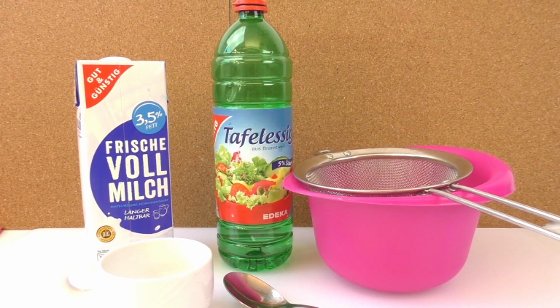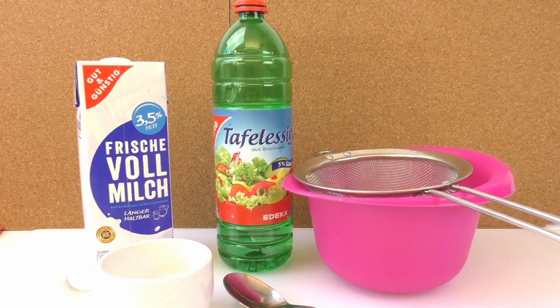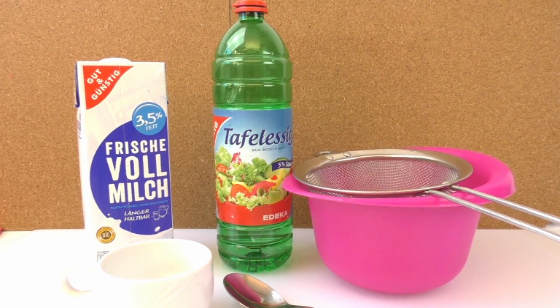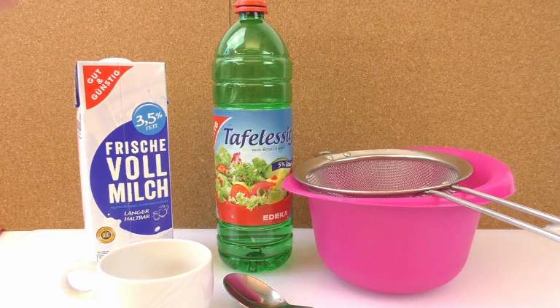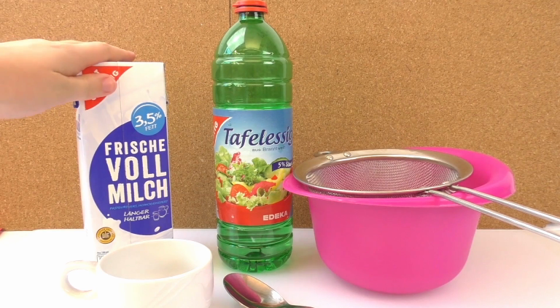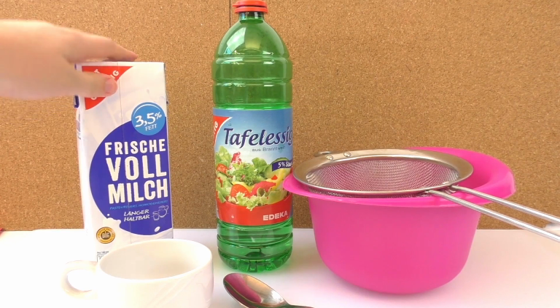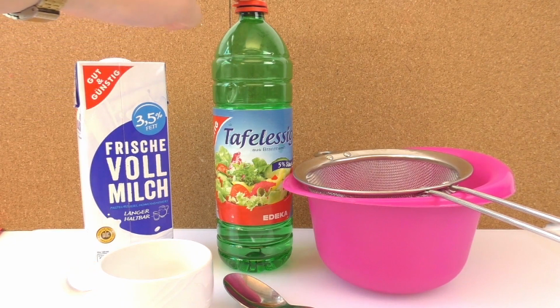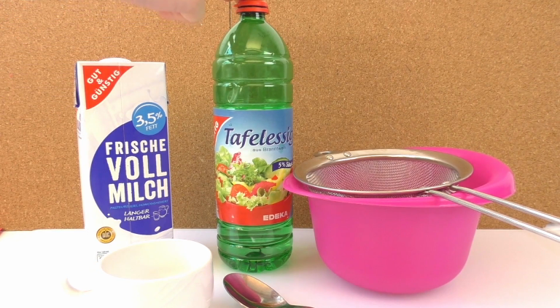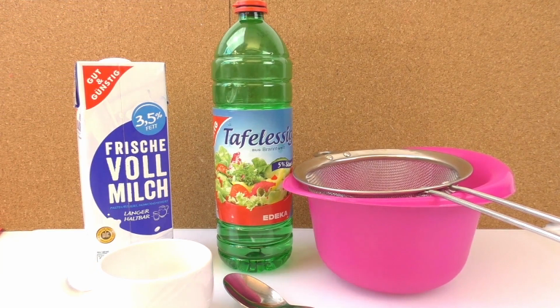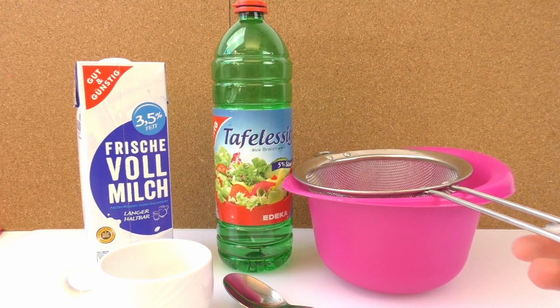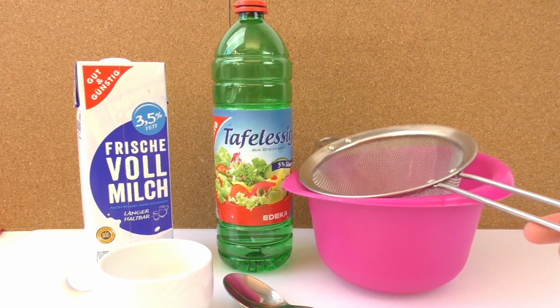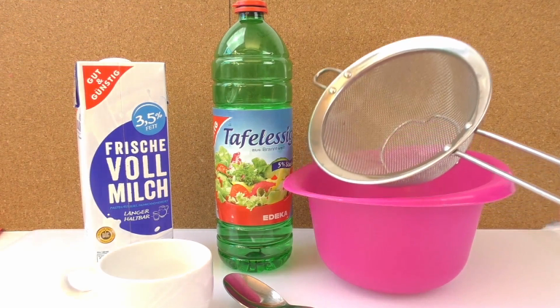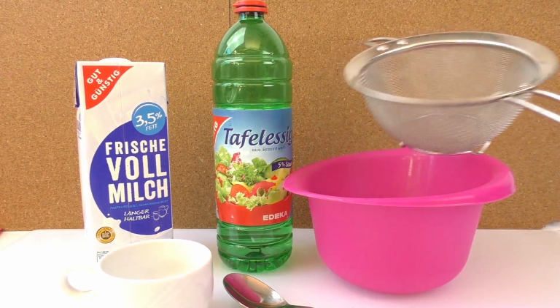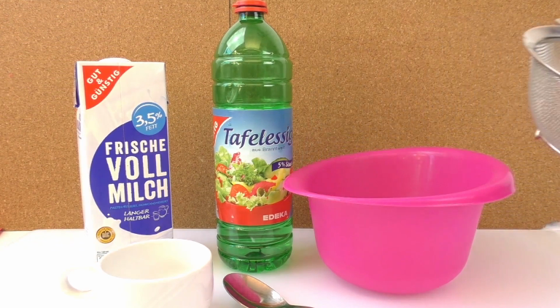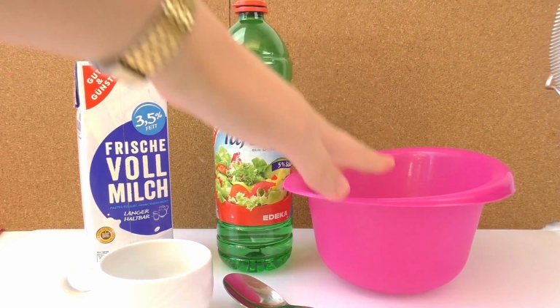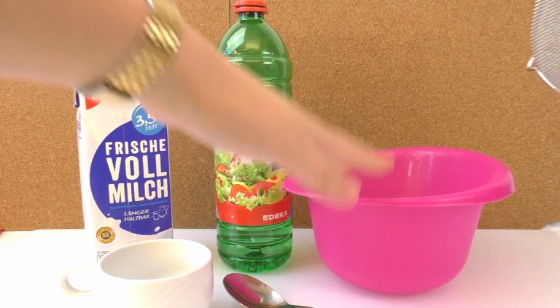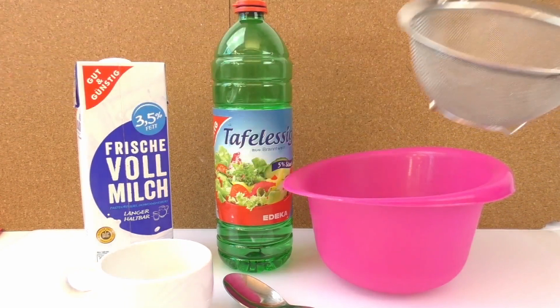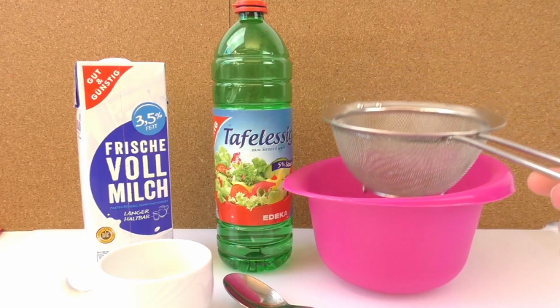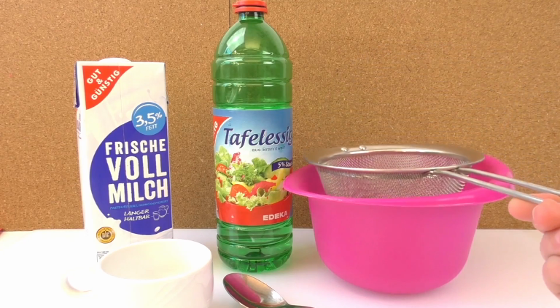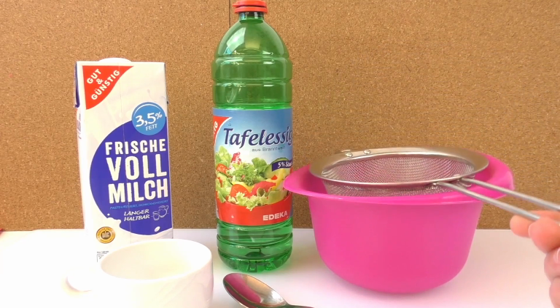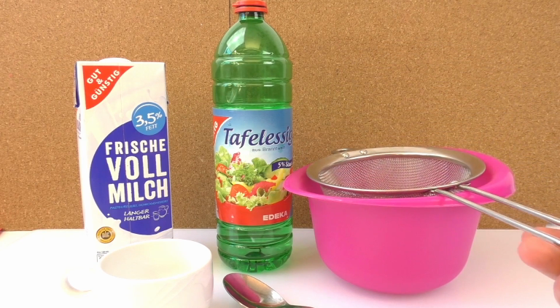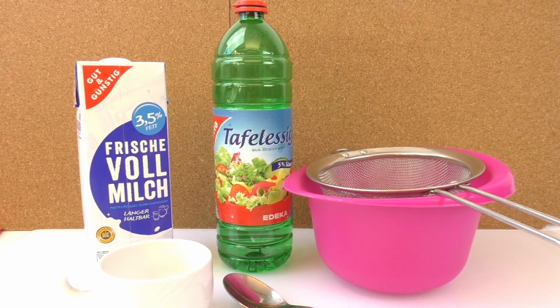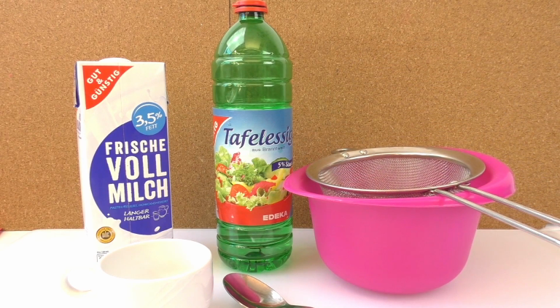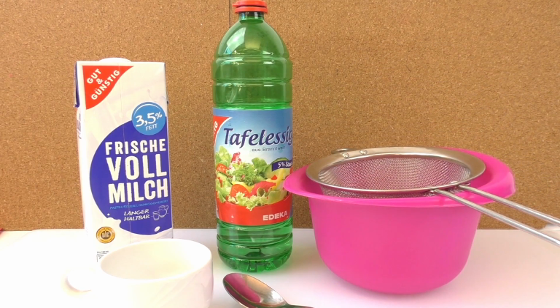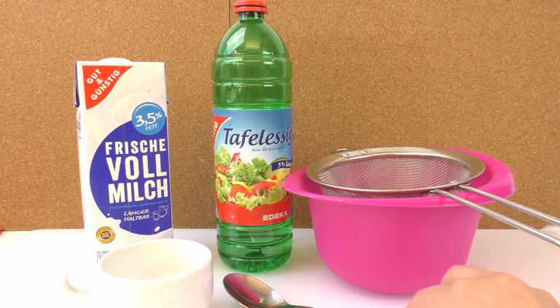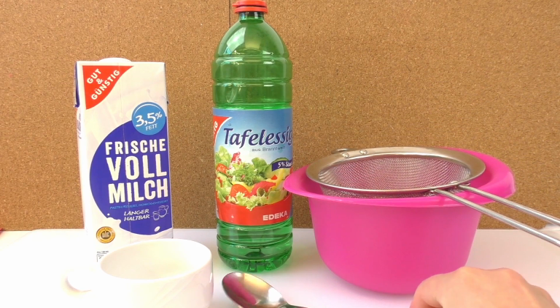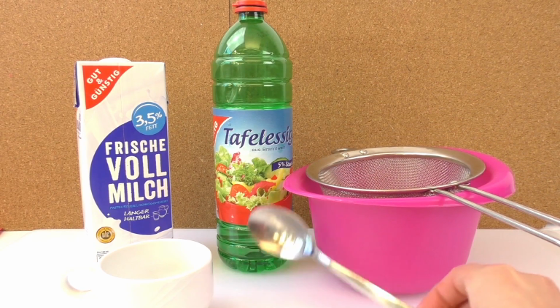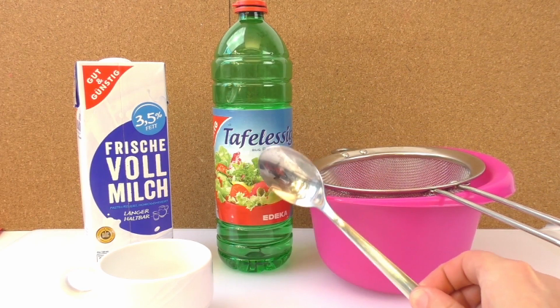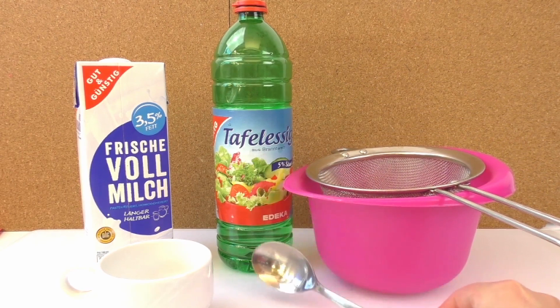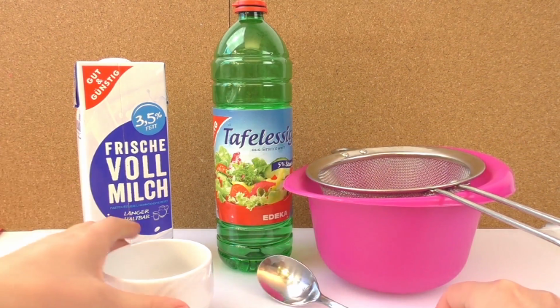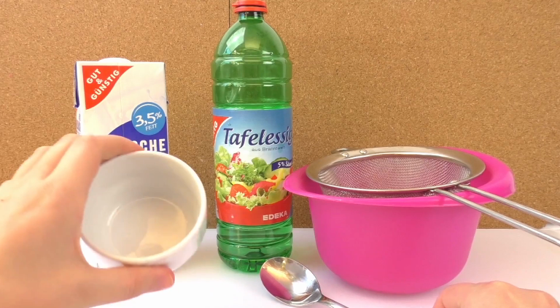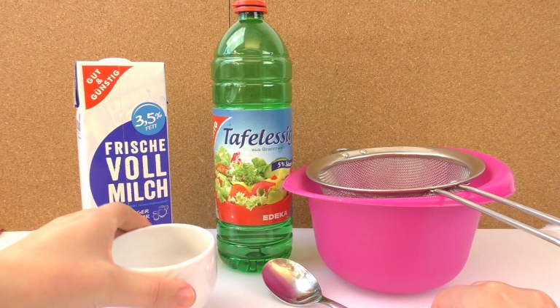The ingredients that we need for this plastic are milk and vinegar, a strainer, a bowl — it can be plastic or glass, doesn't matter — a spoon, and a cup.